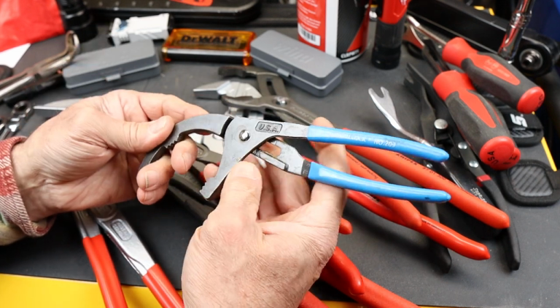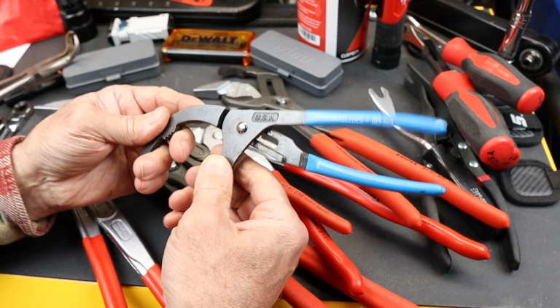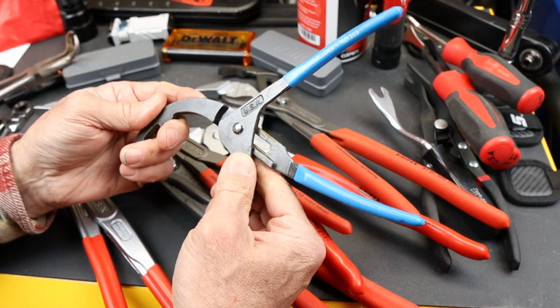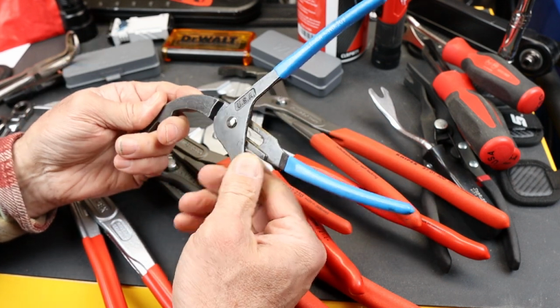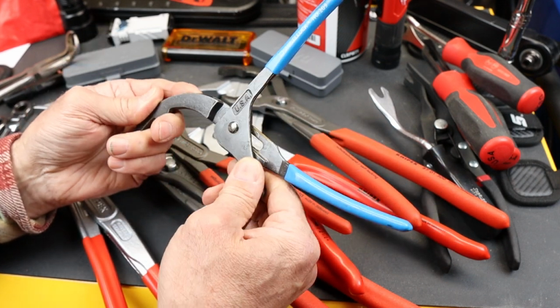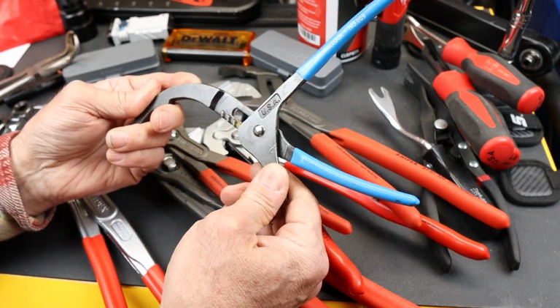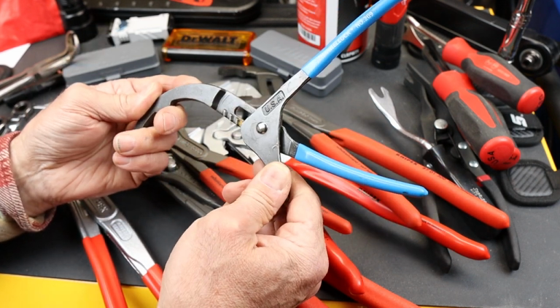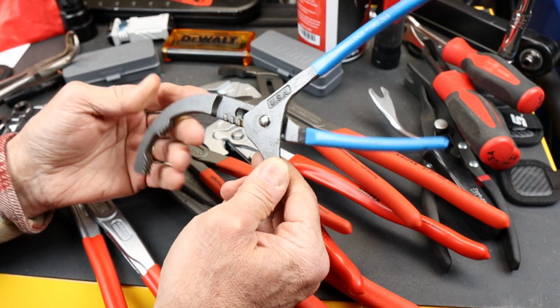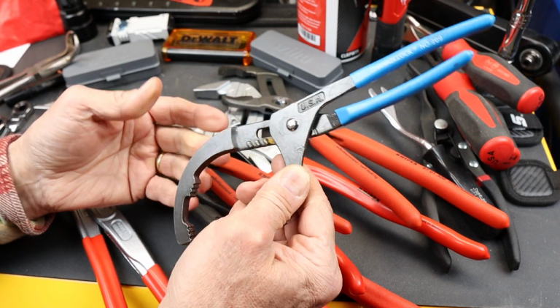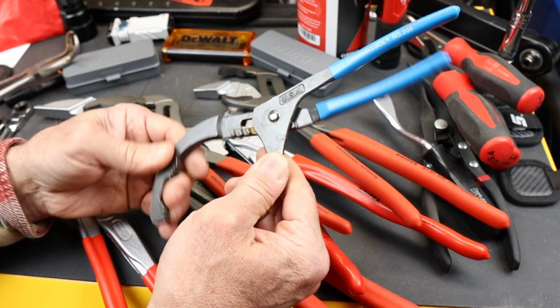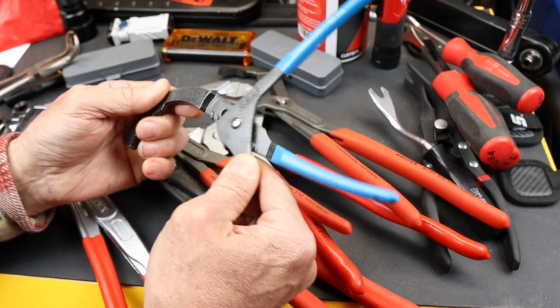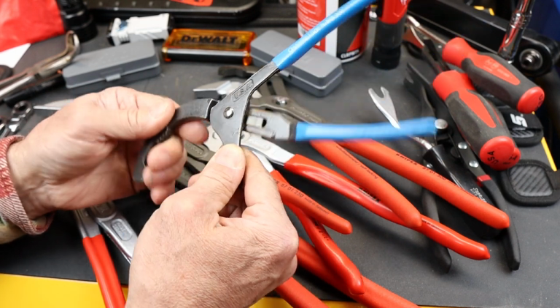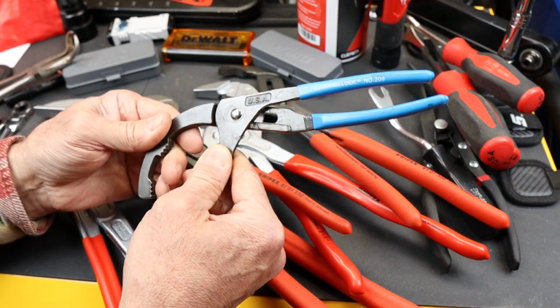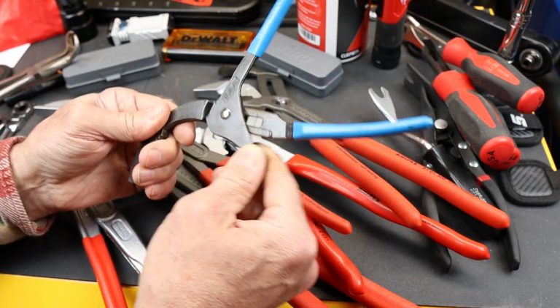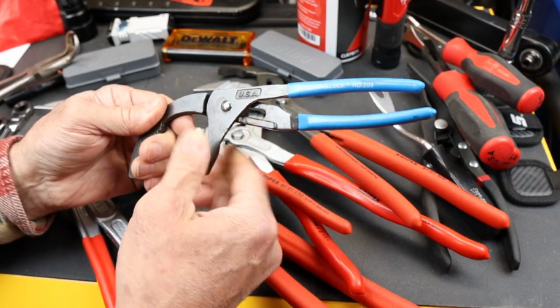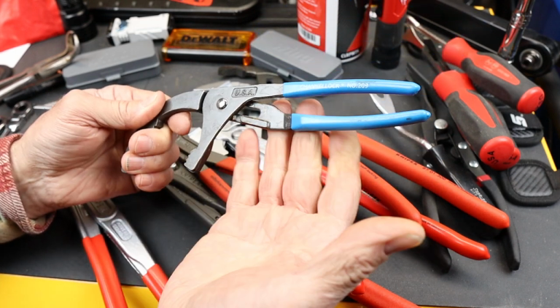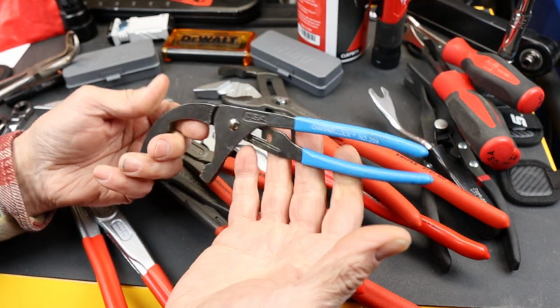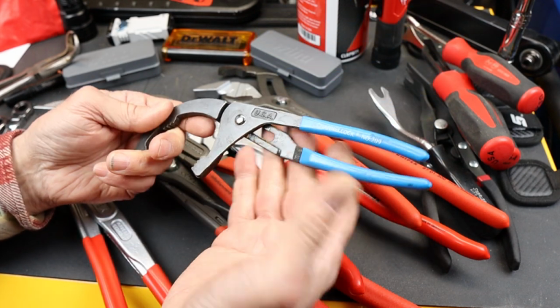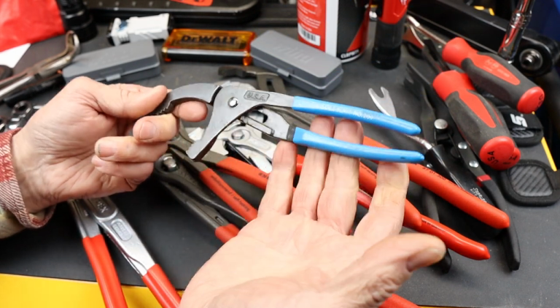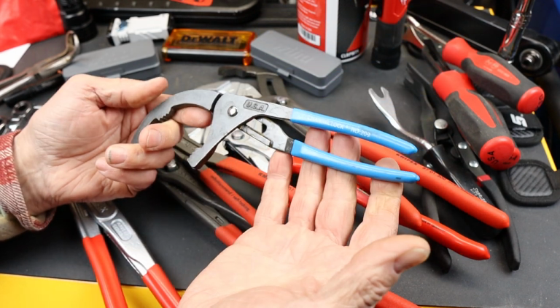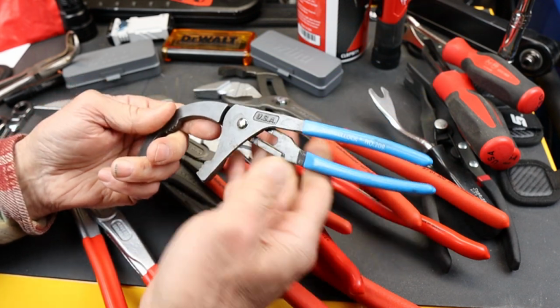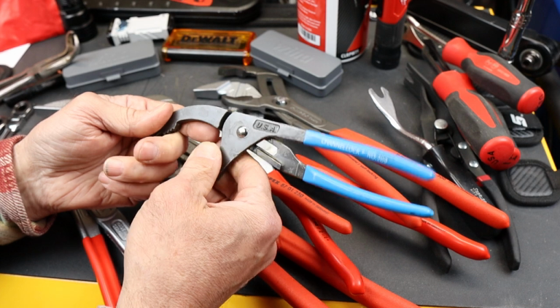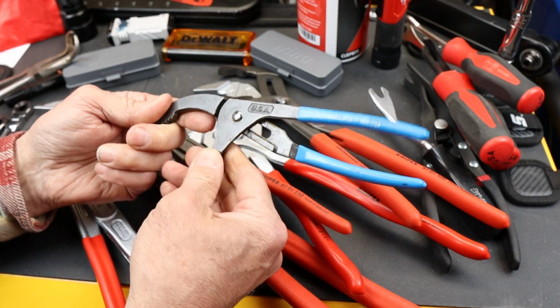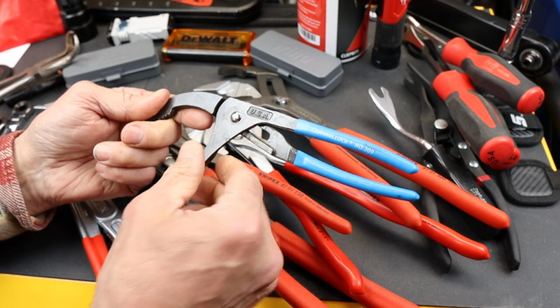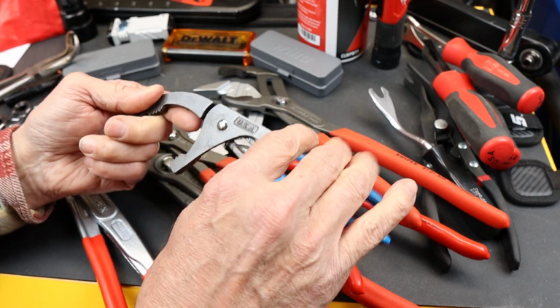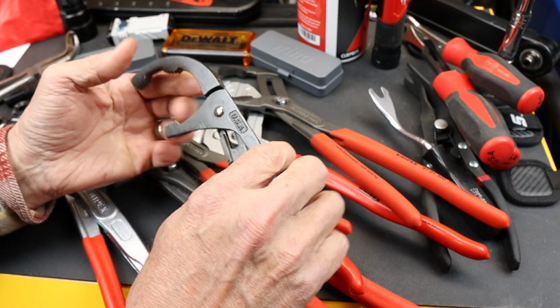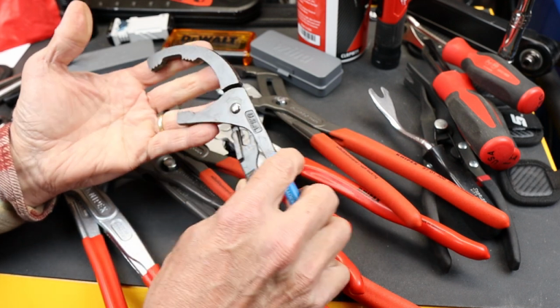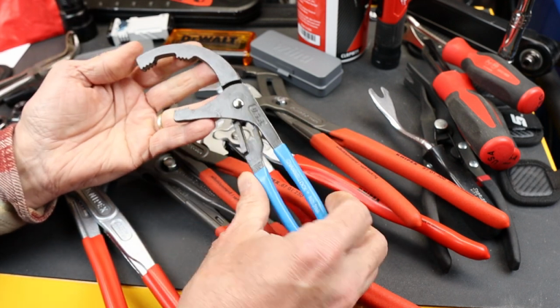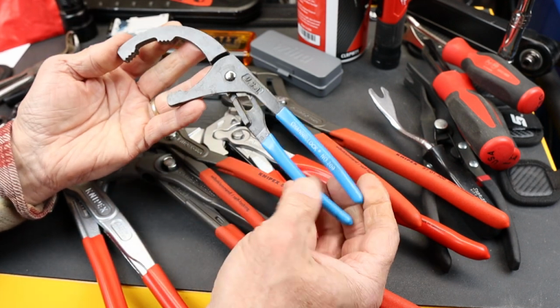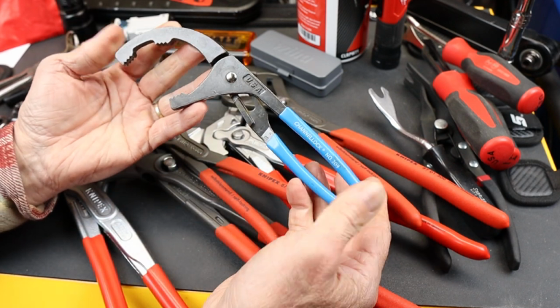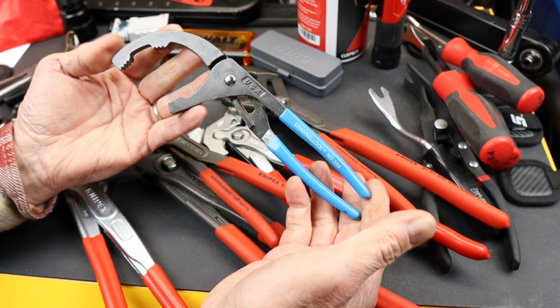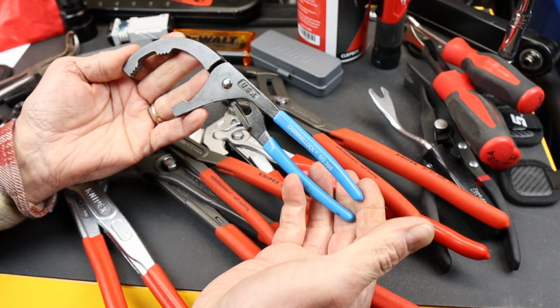It's an inexpensive tool — about 20 bucks on Amazon, link below. You can buy them in sets, and there's a larger version available too.